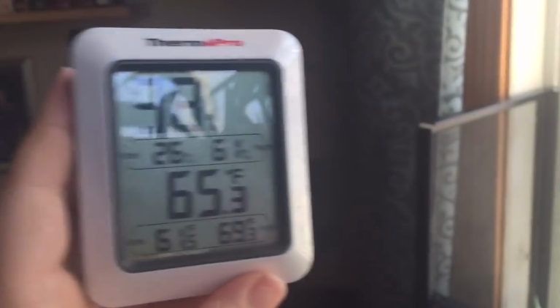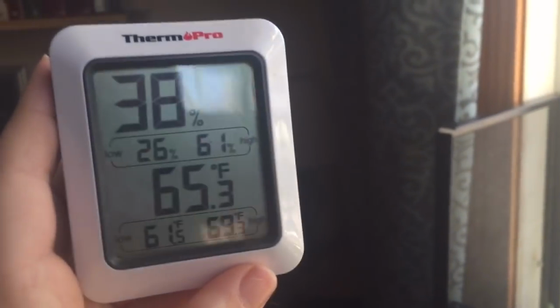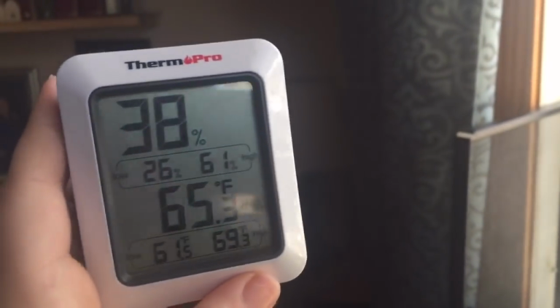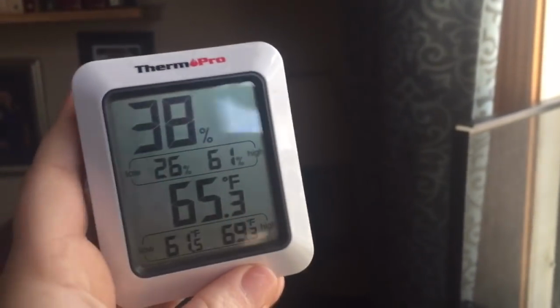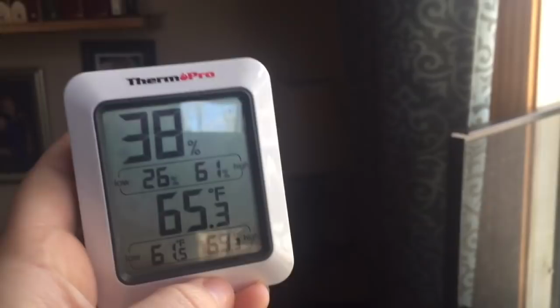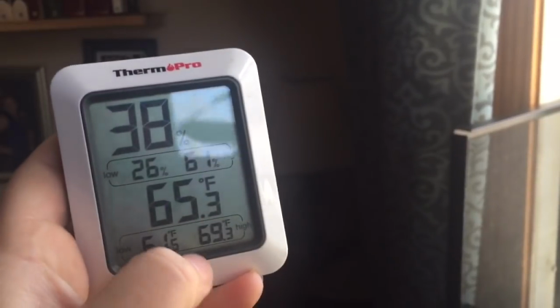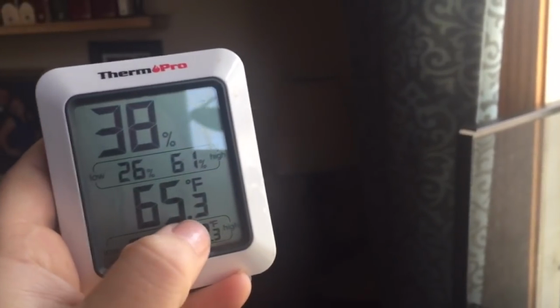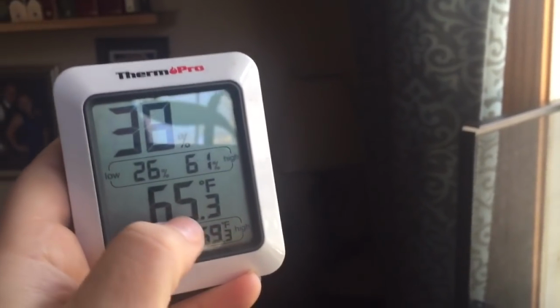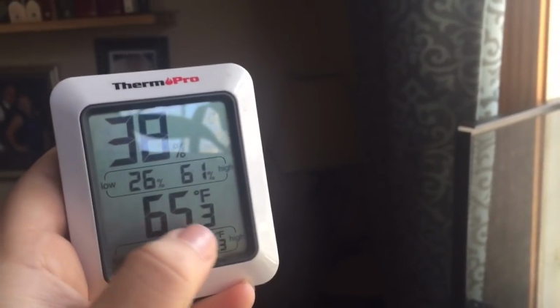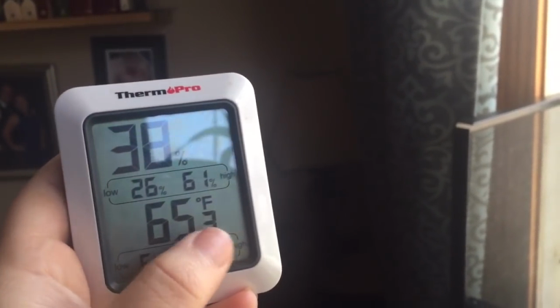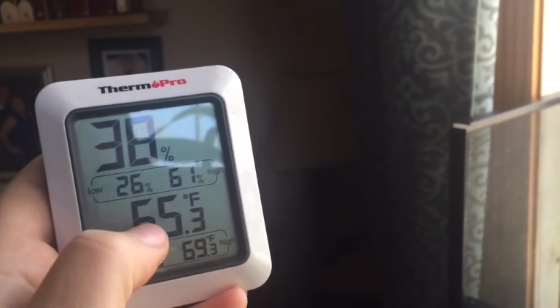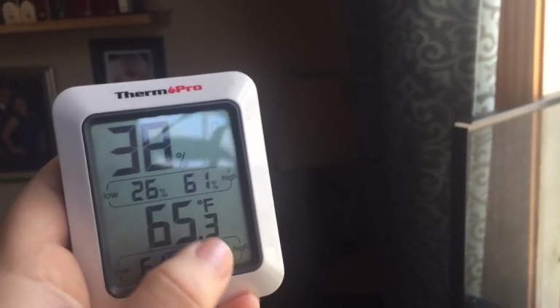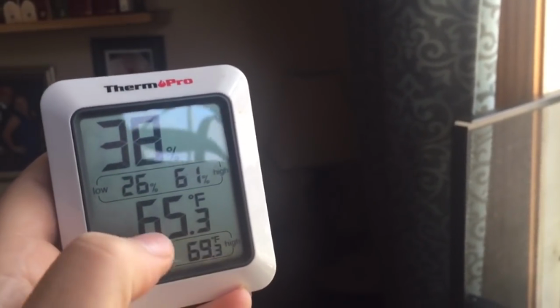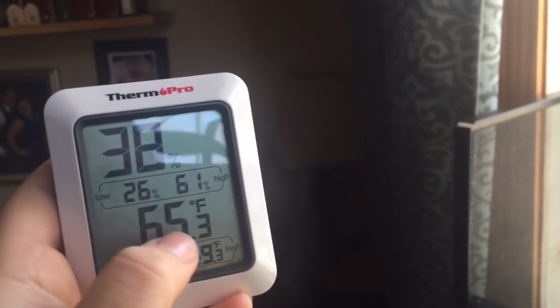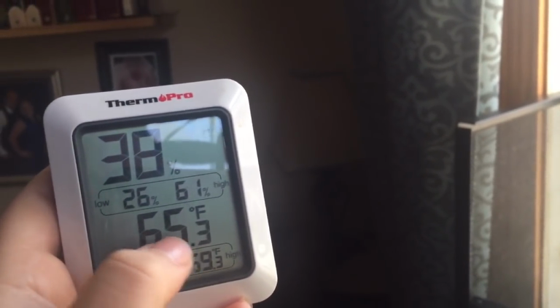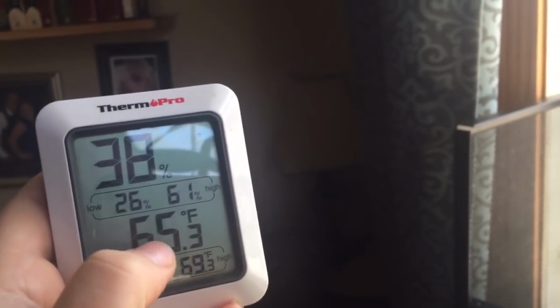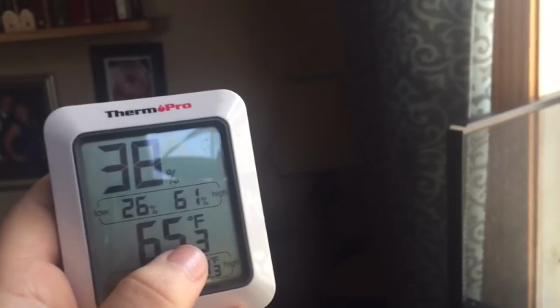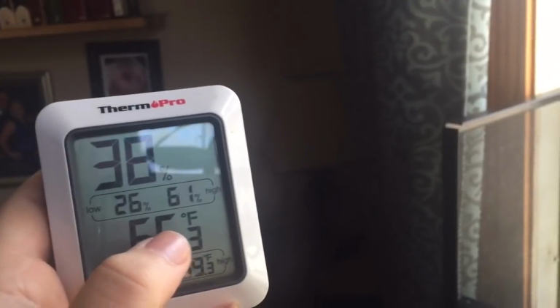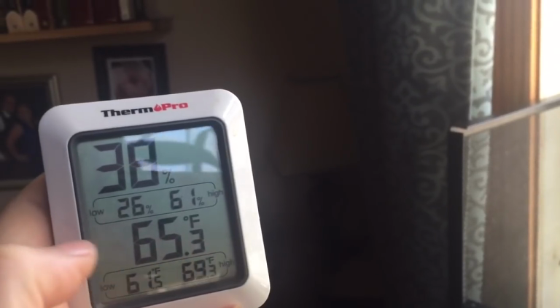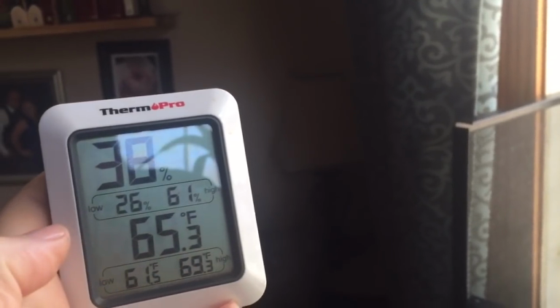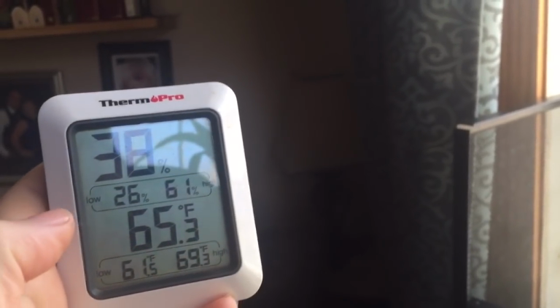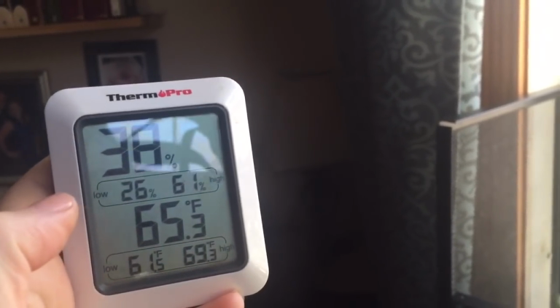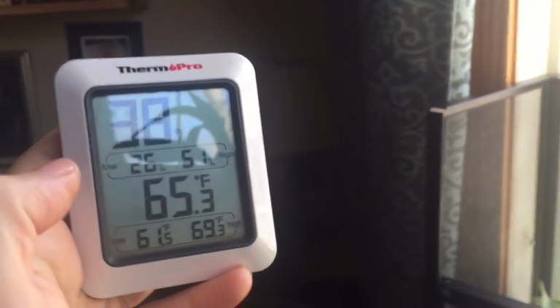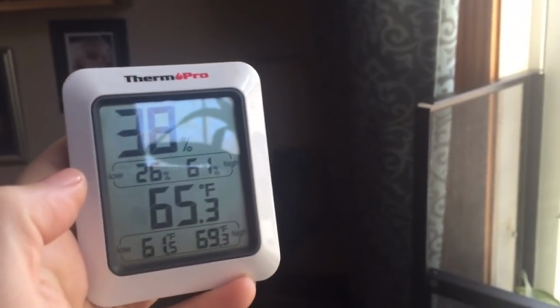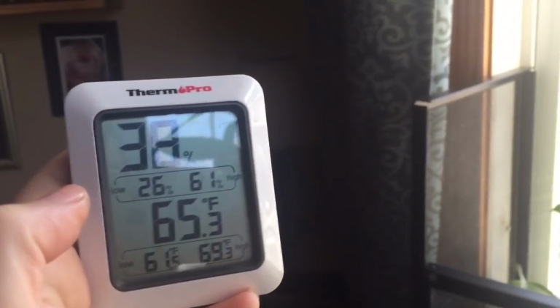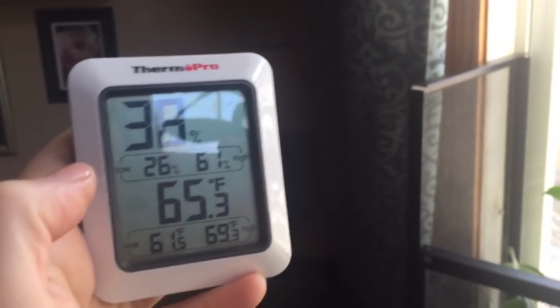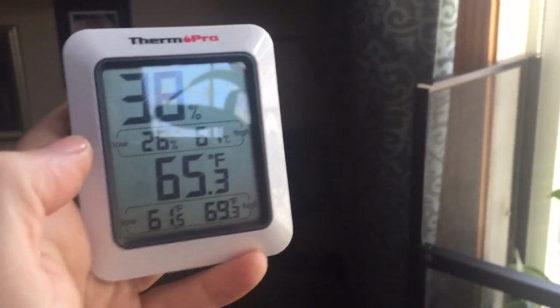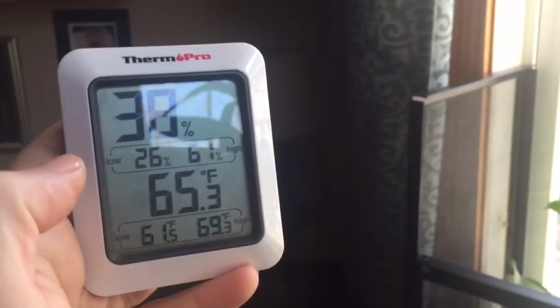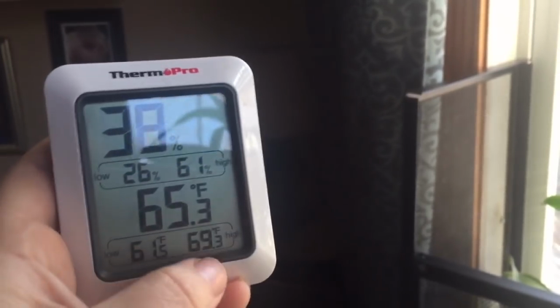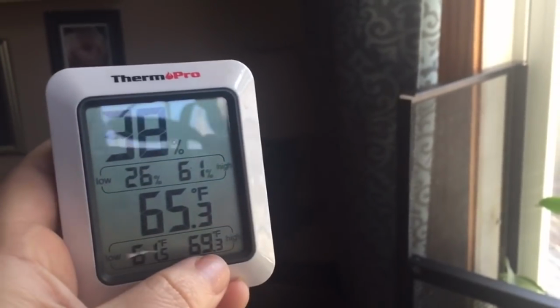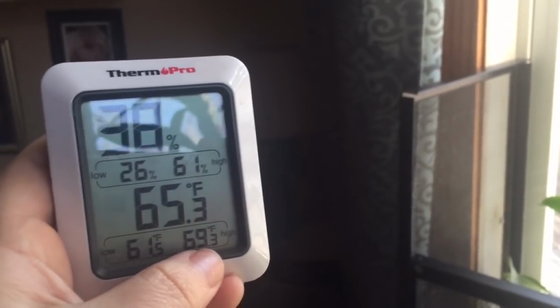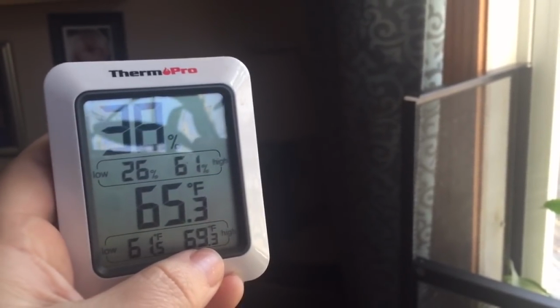So as you can see, the temperature in my house during the day hovers around 65 degrees, sometimes a little bit less. The heat just went off.